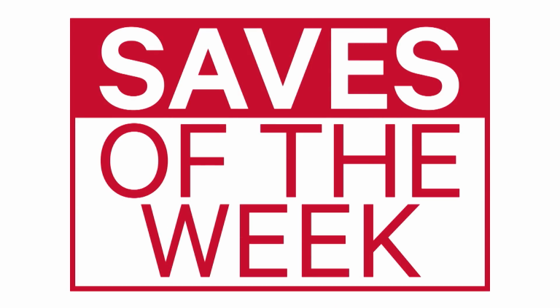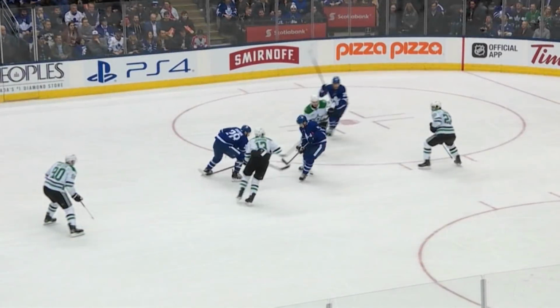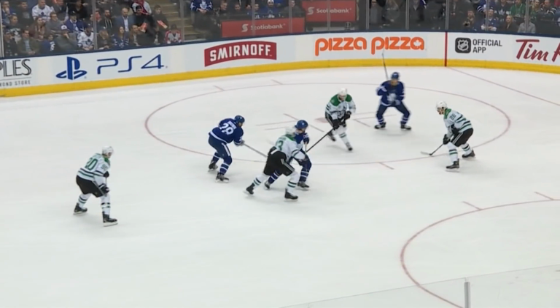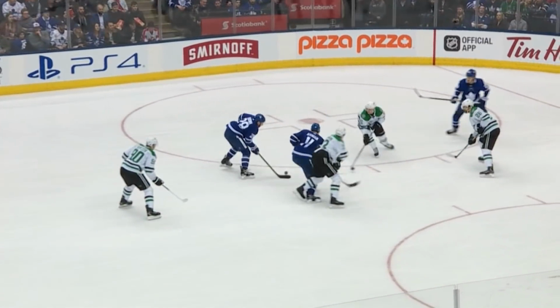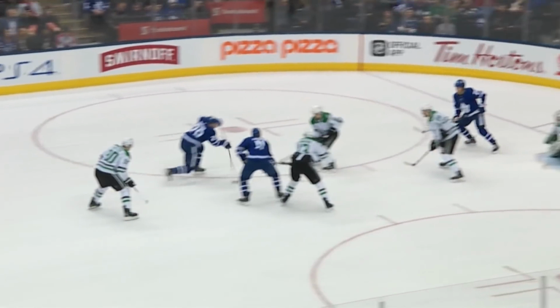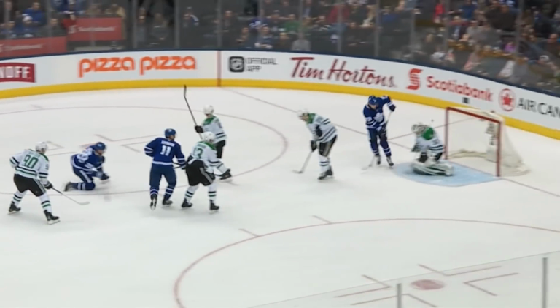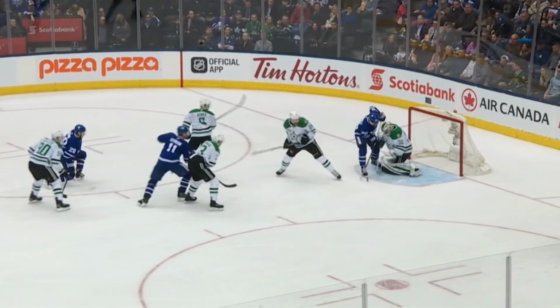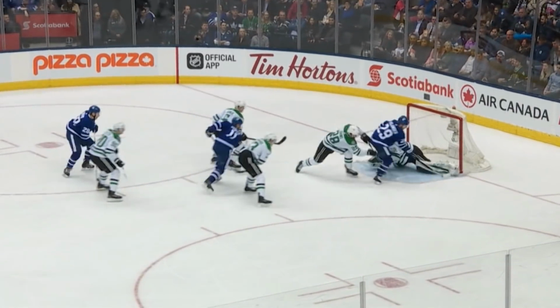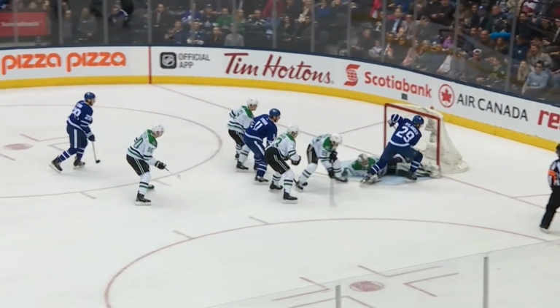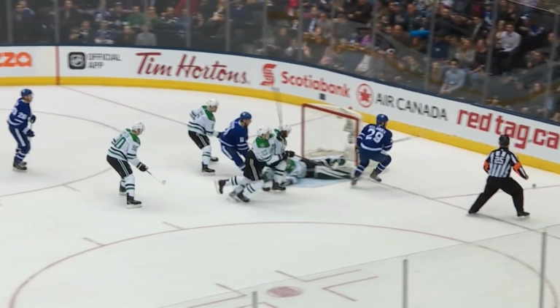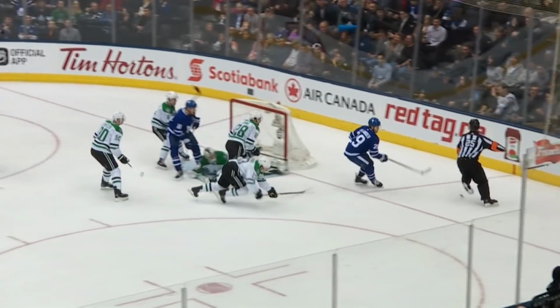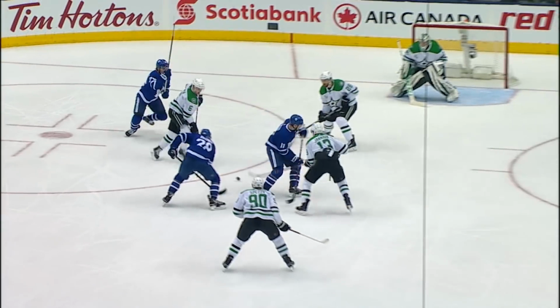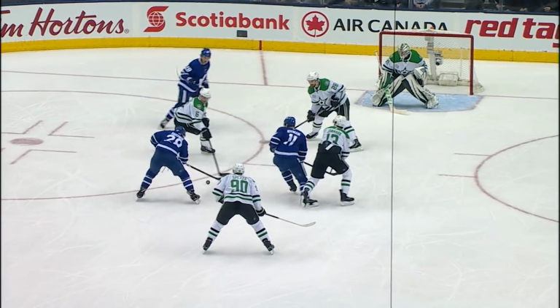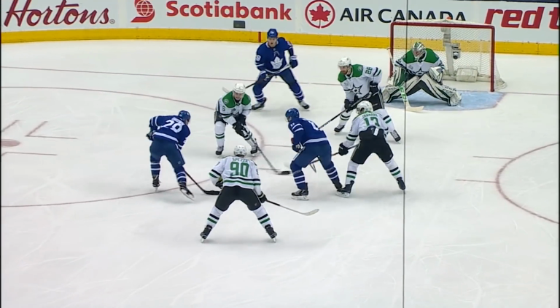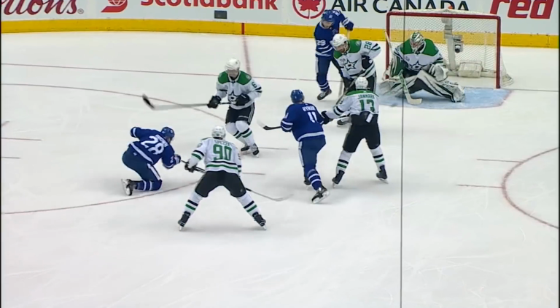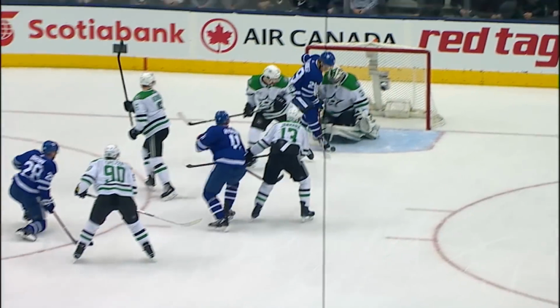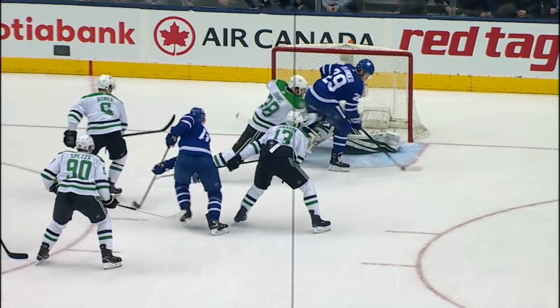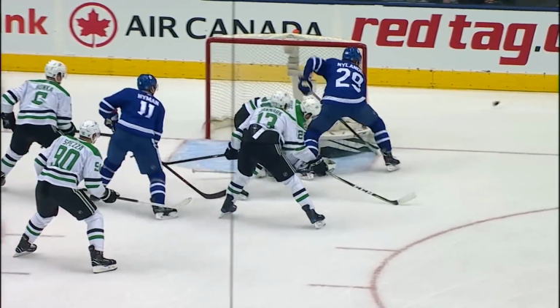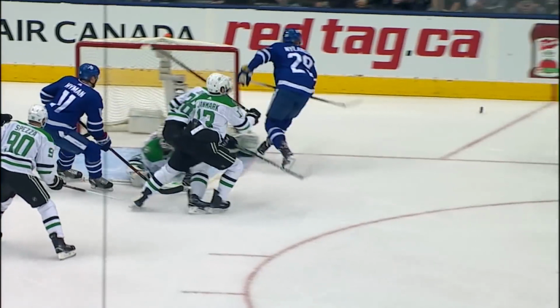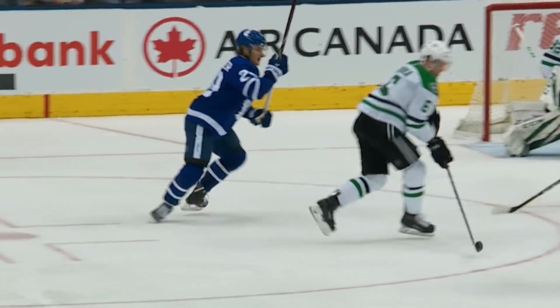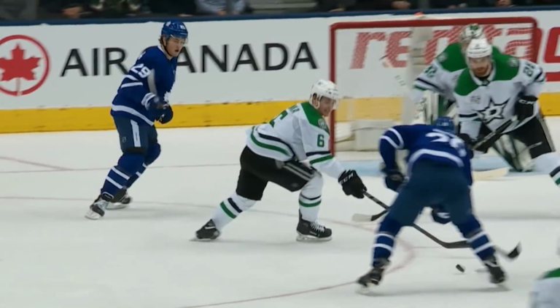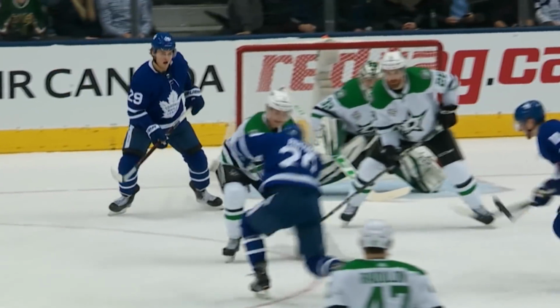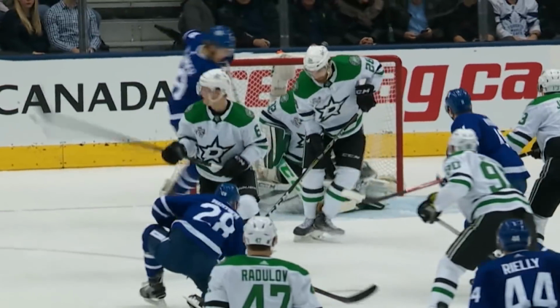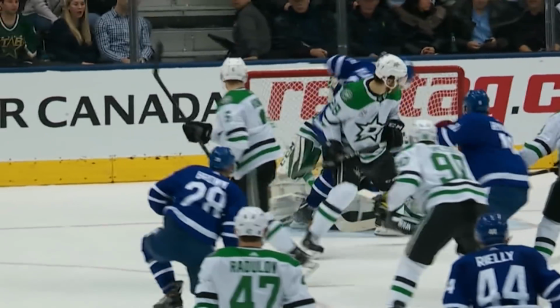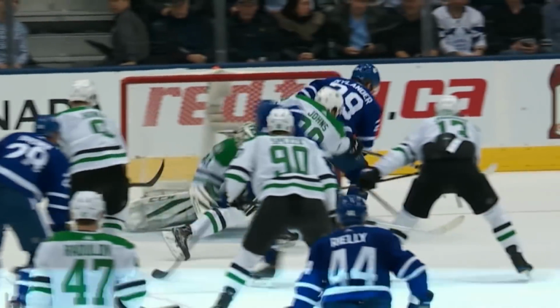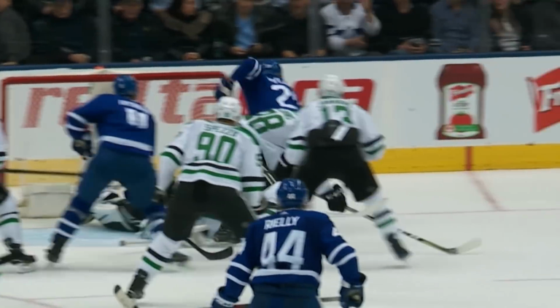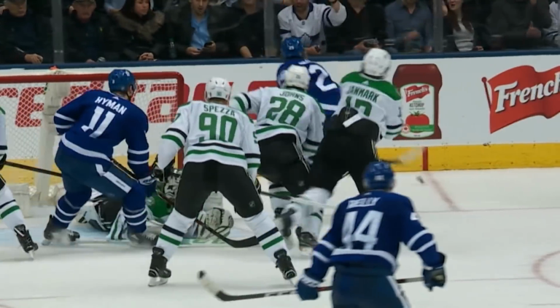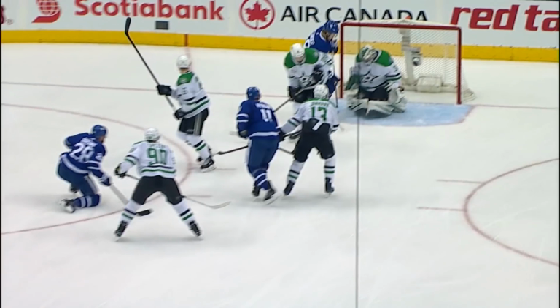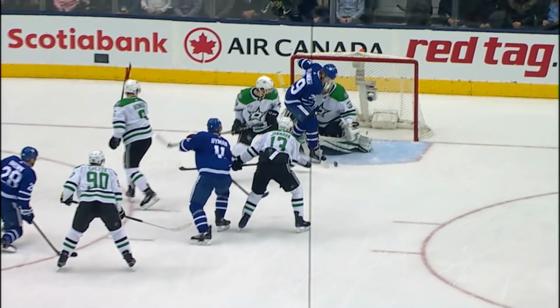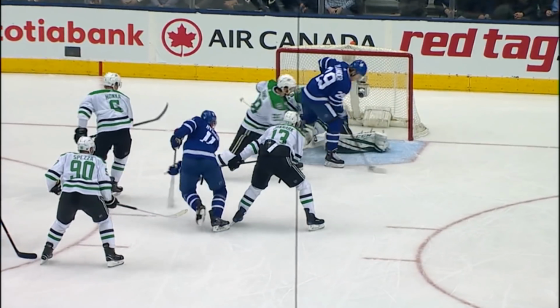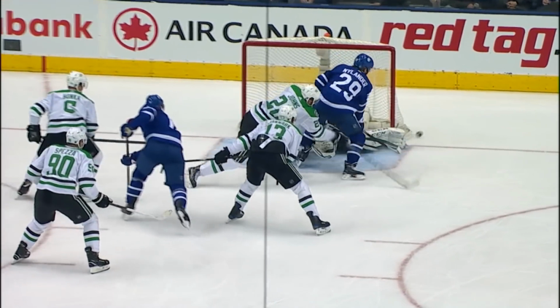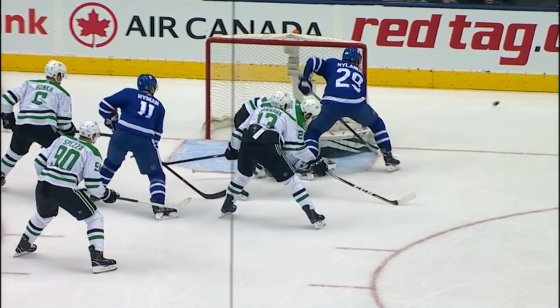Lots of bodies, there's a shot and a save on Lehtner — his best of the game. Lehtner has to make the first save, then he makes the second one on Nylander. Lehtner seemed to have found his game; that was a great save there.